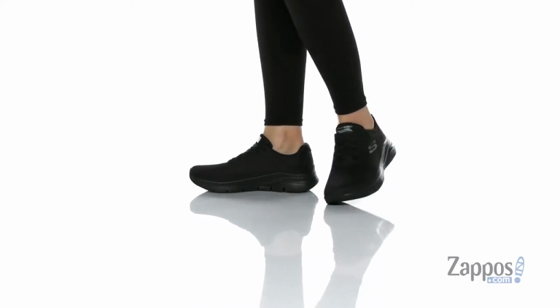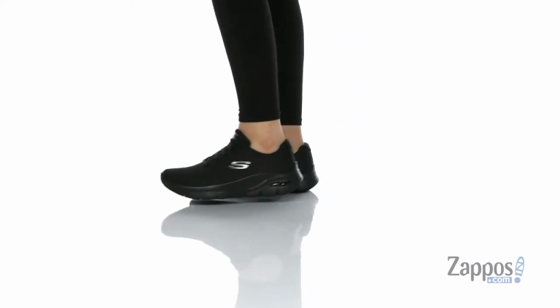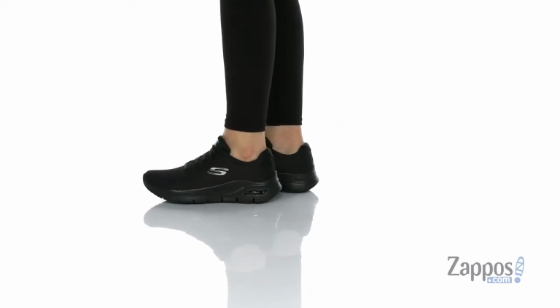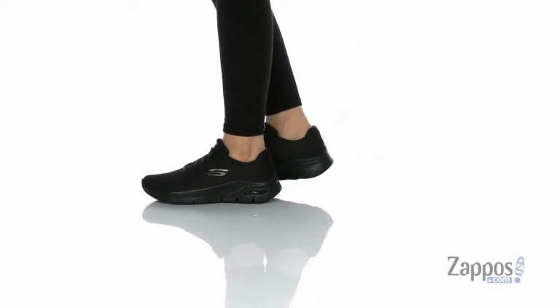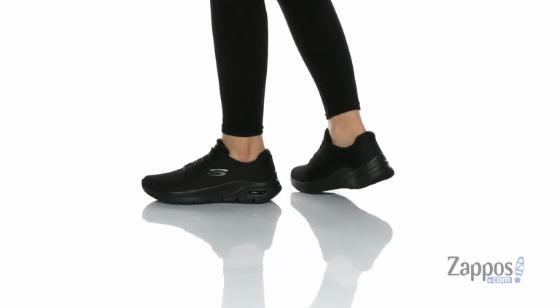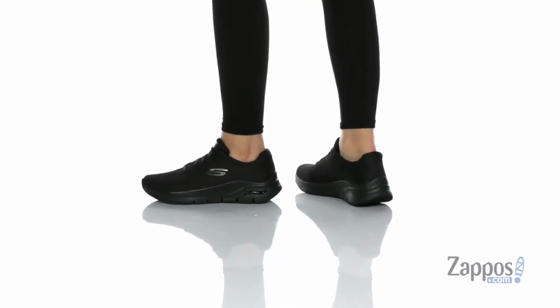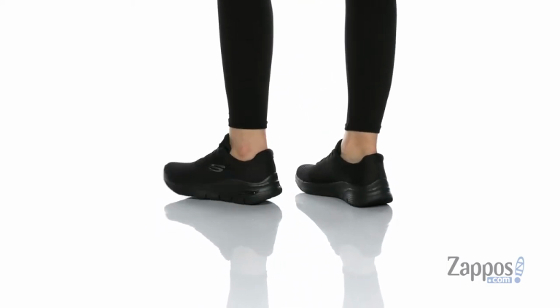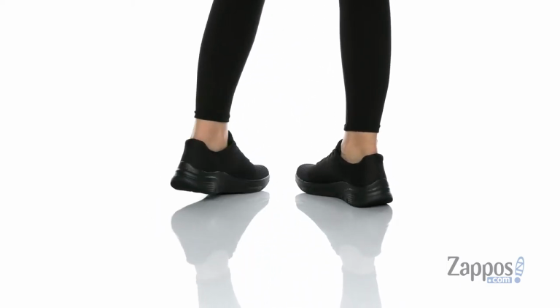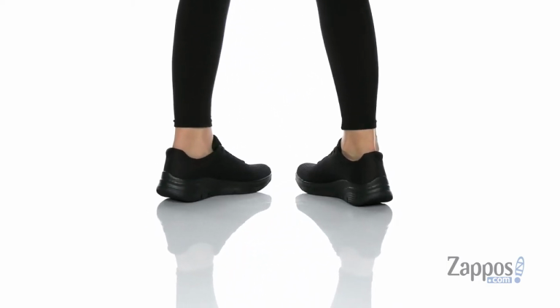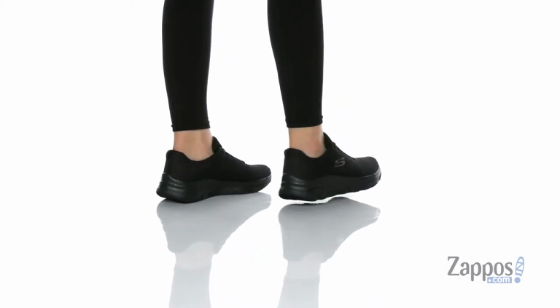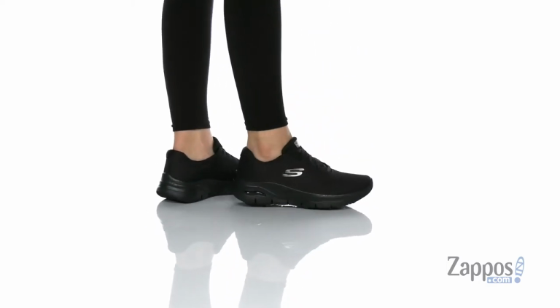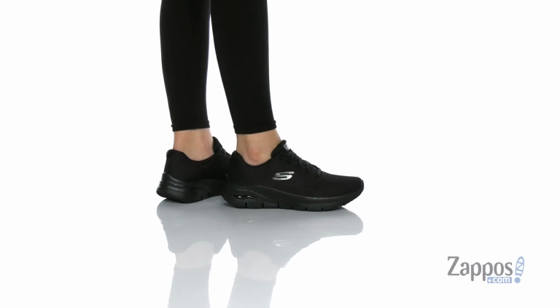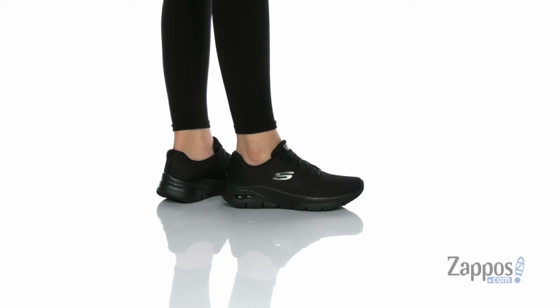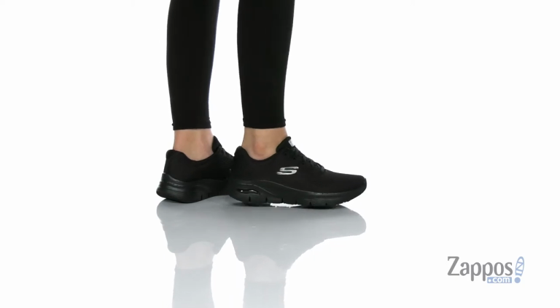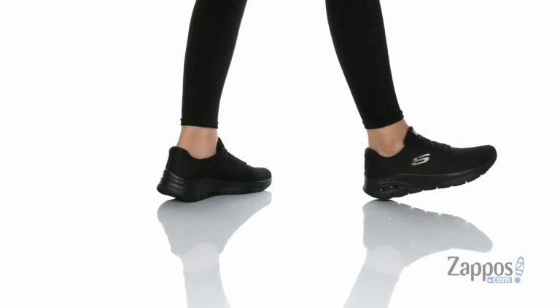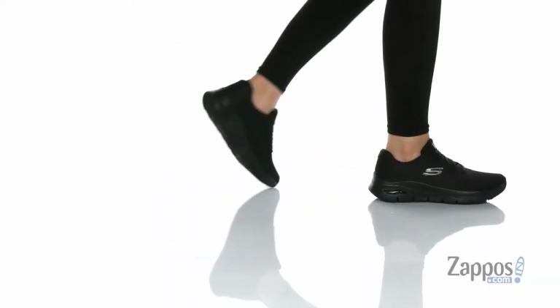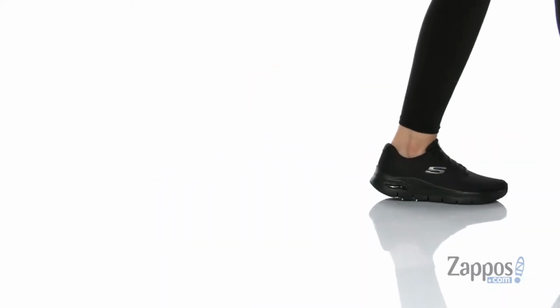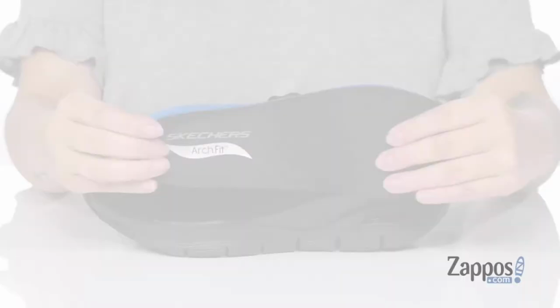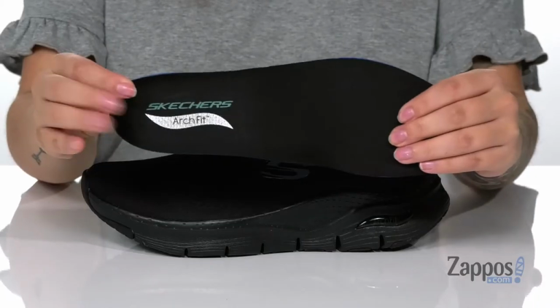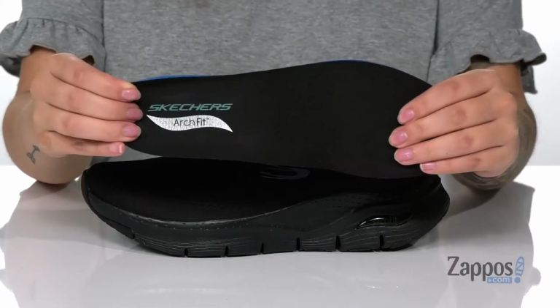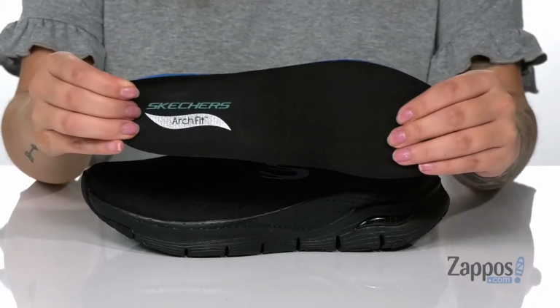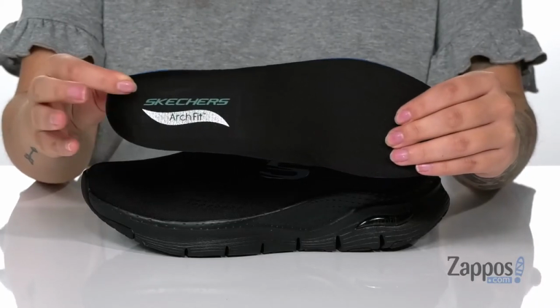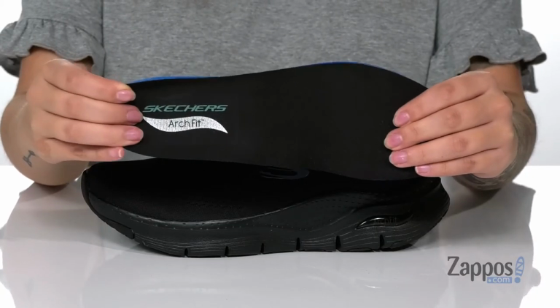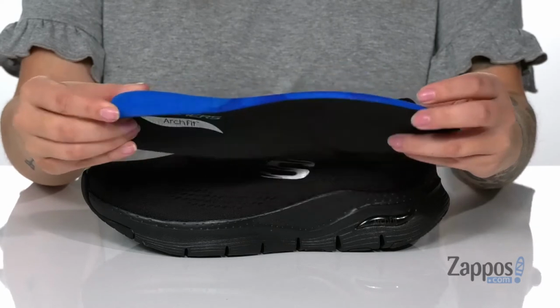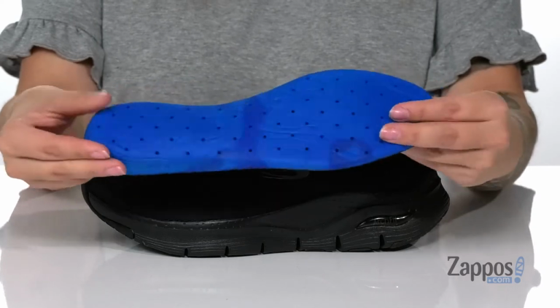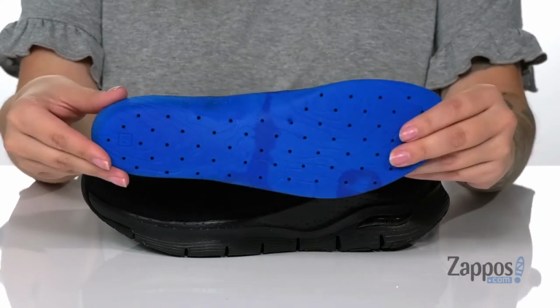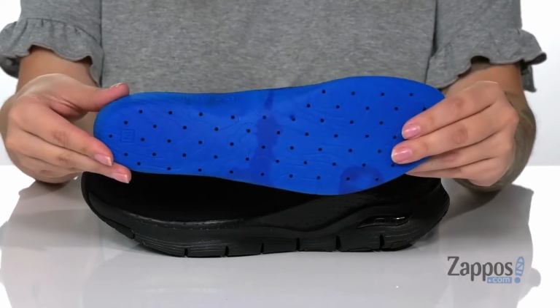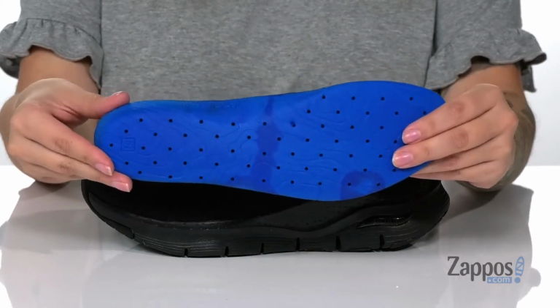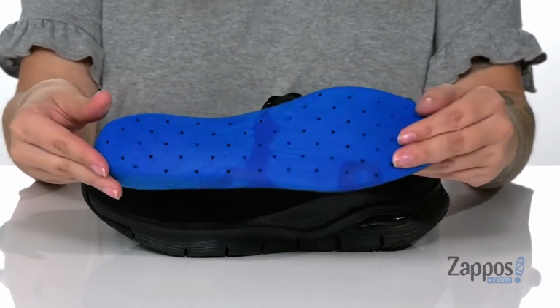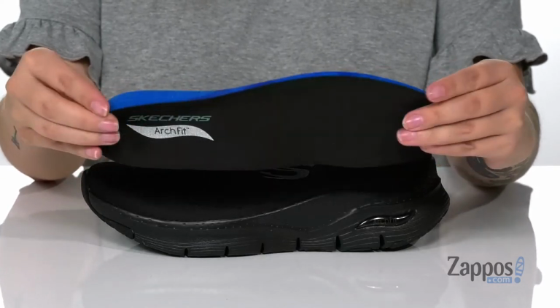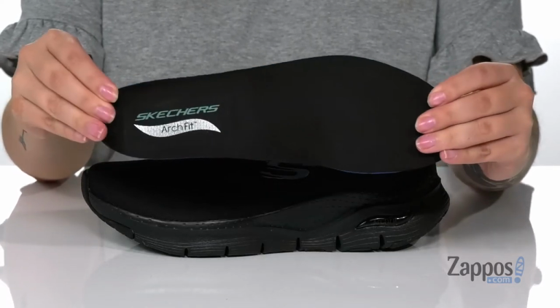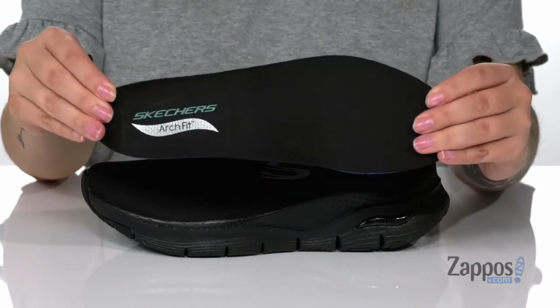These sneakers have a breathable textile upper with a textile inner lining that has cushioning around the collar. They also come with a removable ArchFit footbed that's going to give you great arch support, and underneath there are perforations for that added breathability.